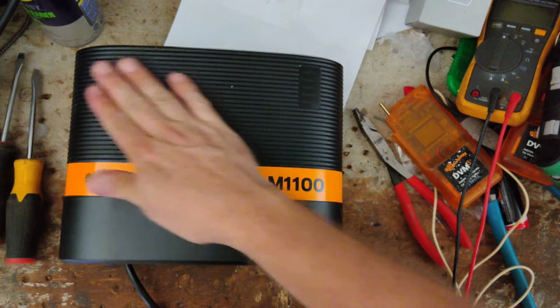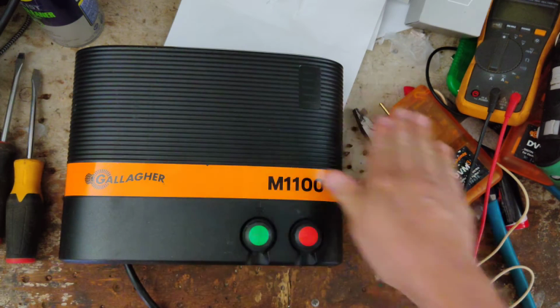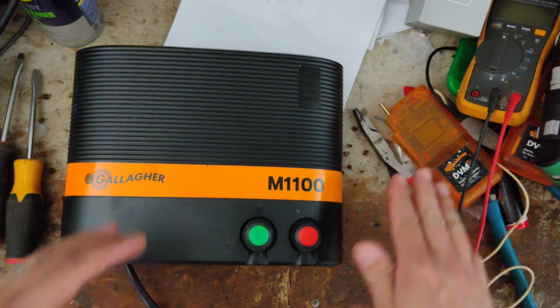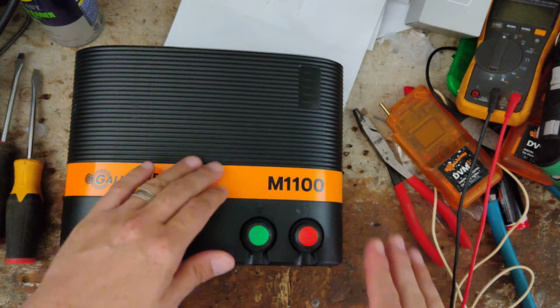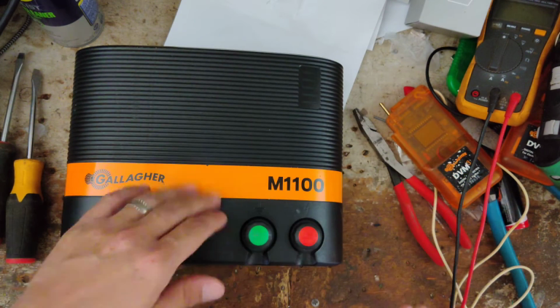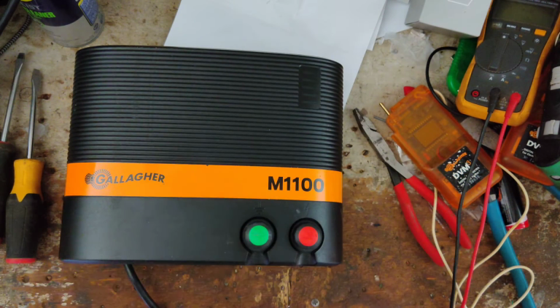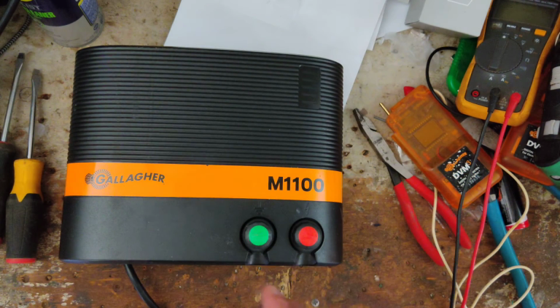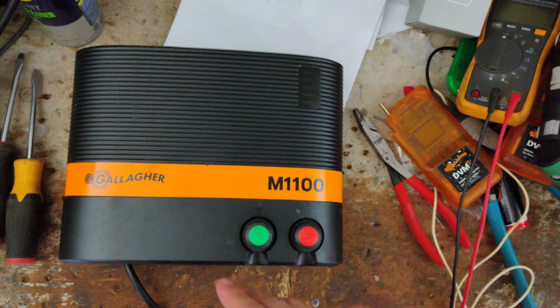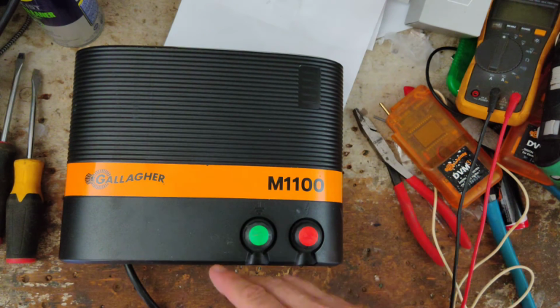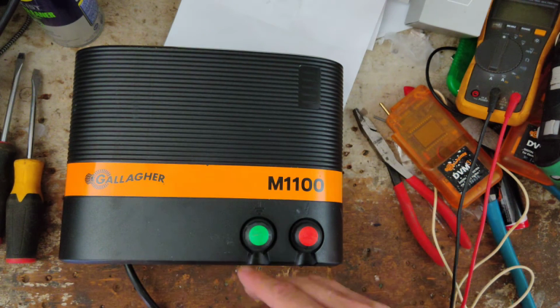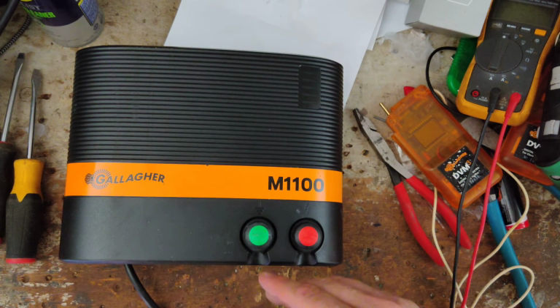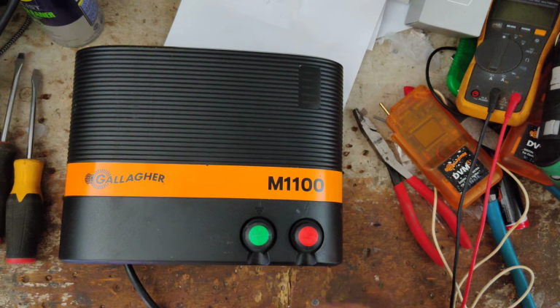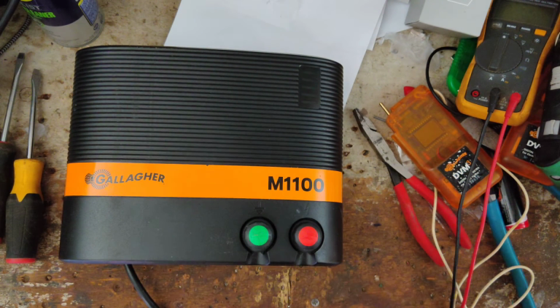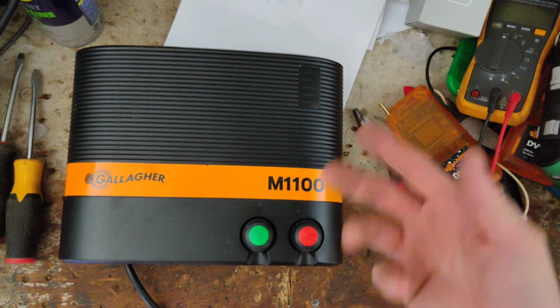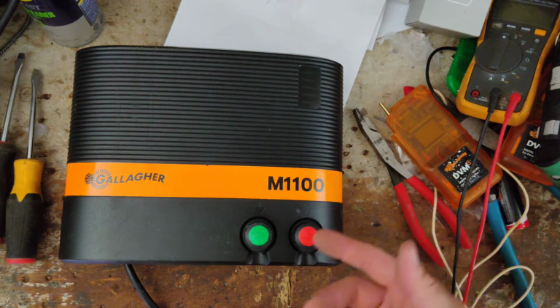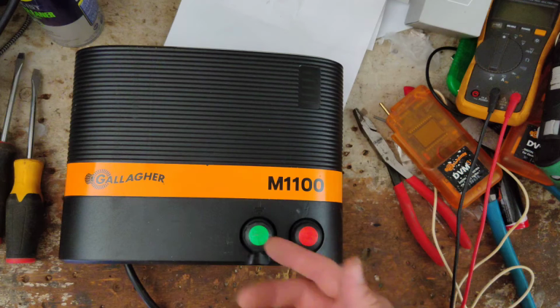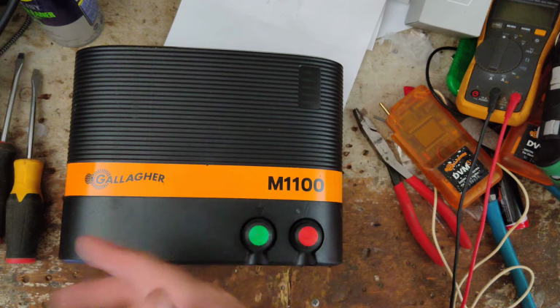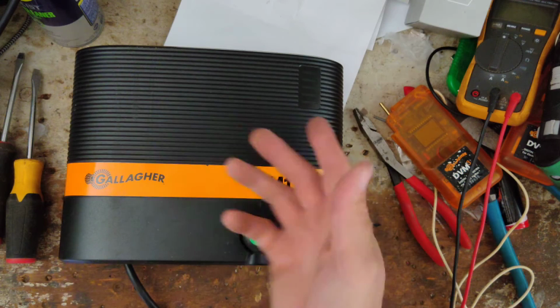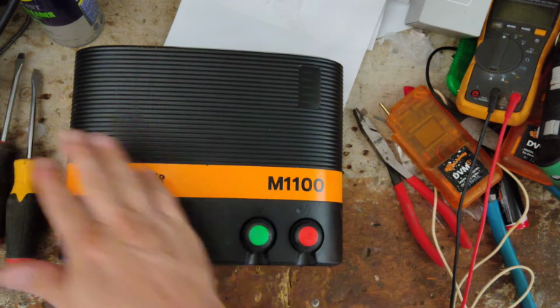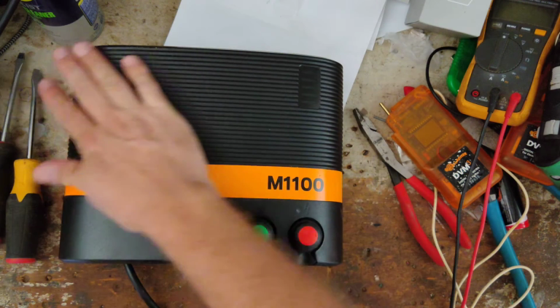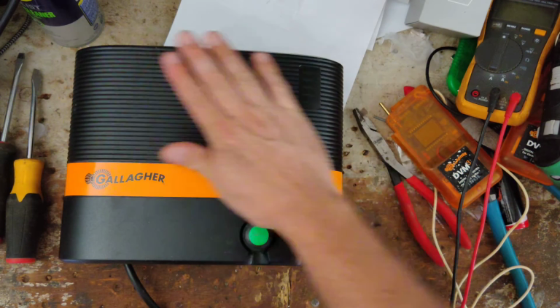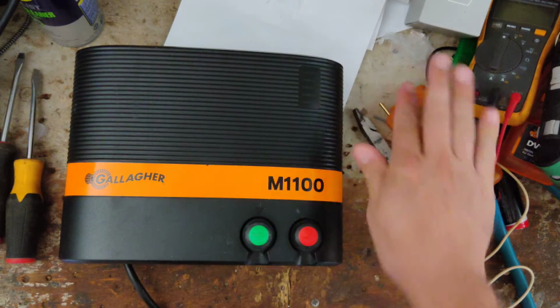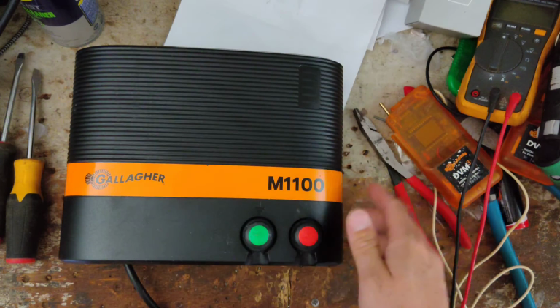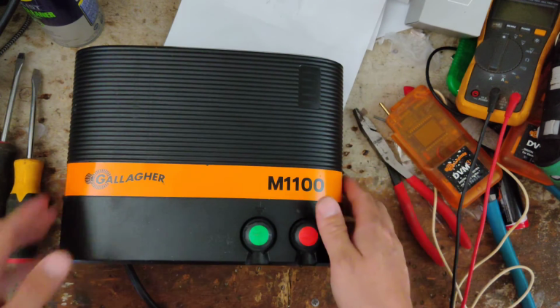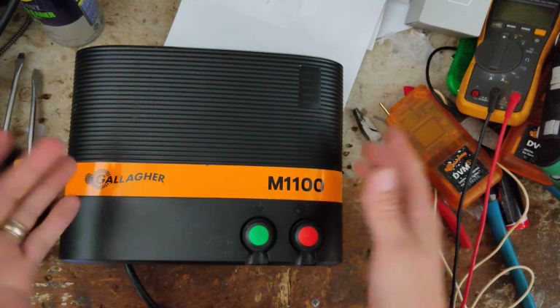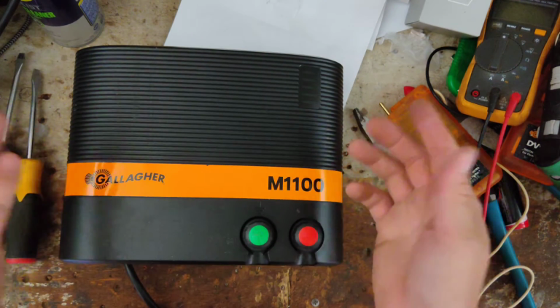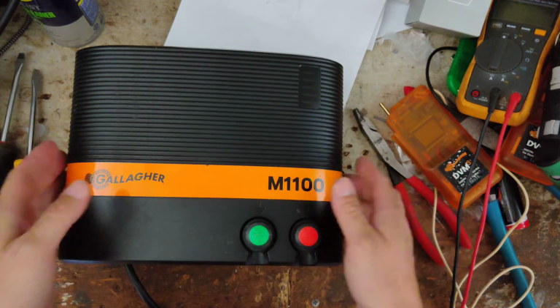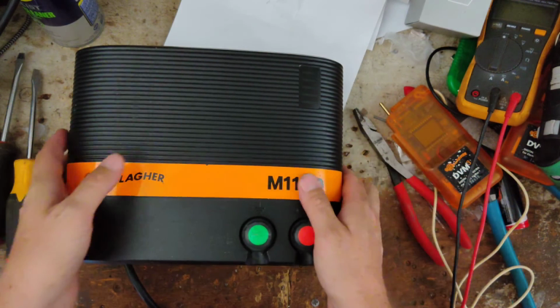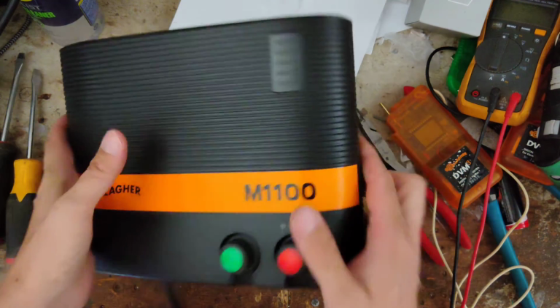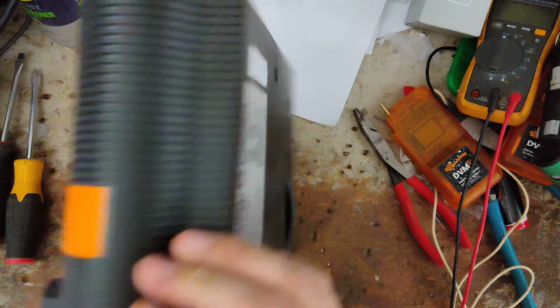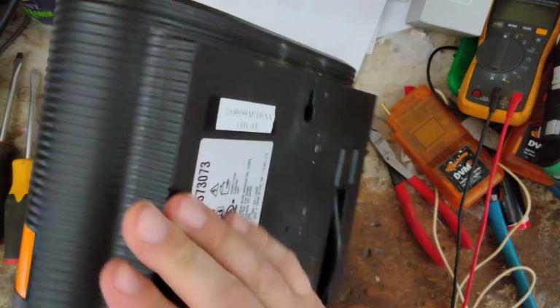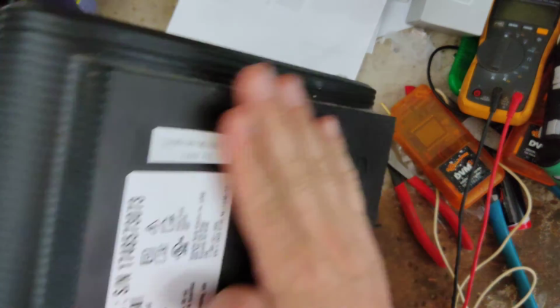The customer that owns this one paid for this repair, and now it's got a year and a half warranty on the repairs.